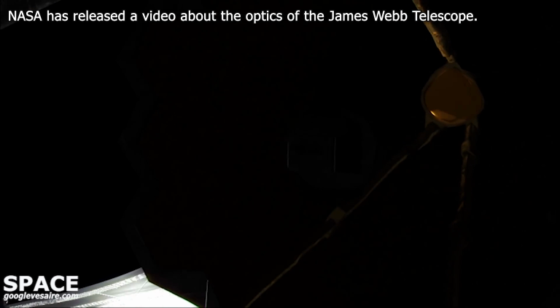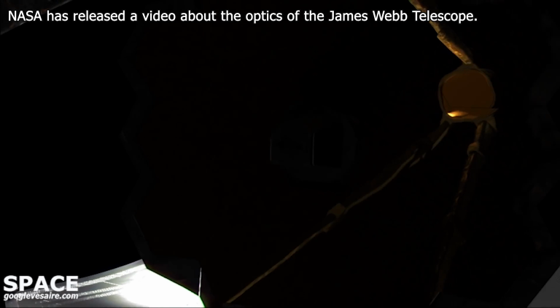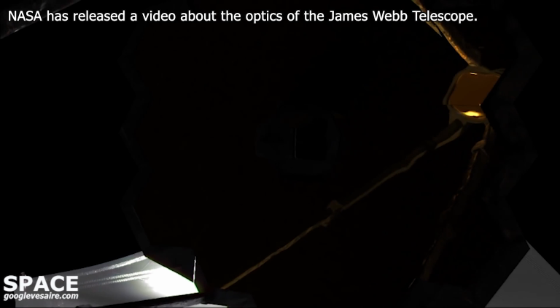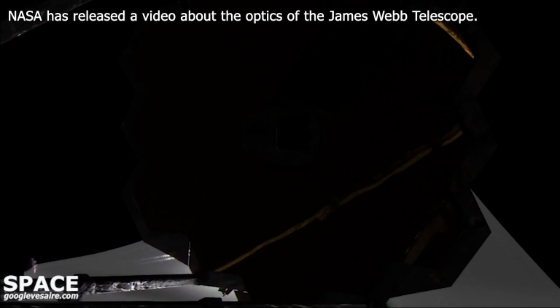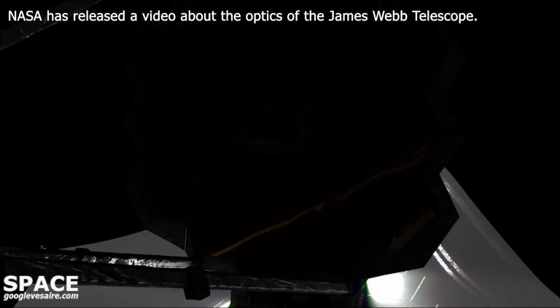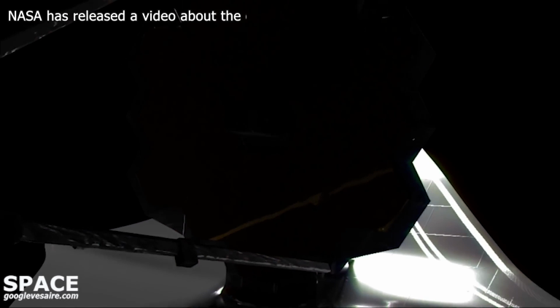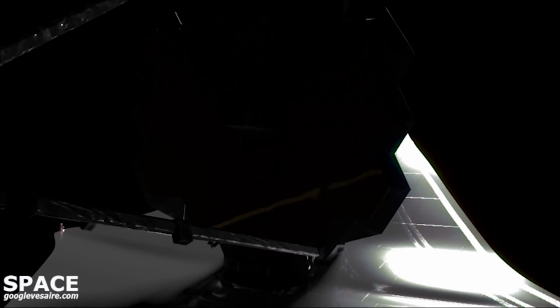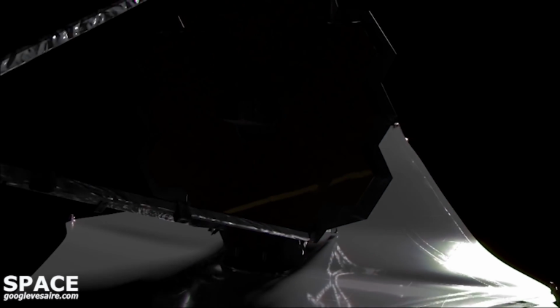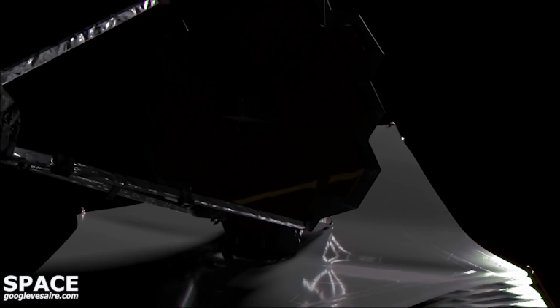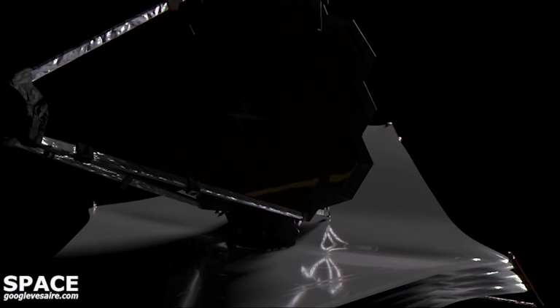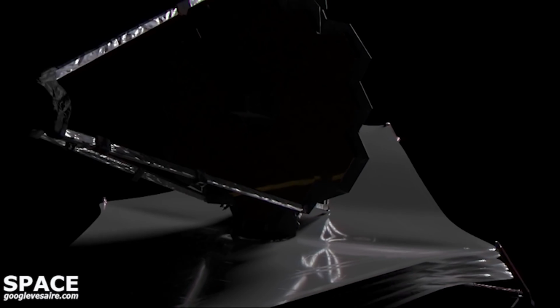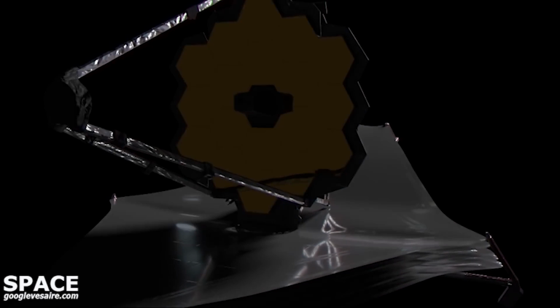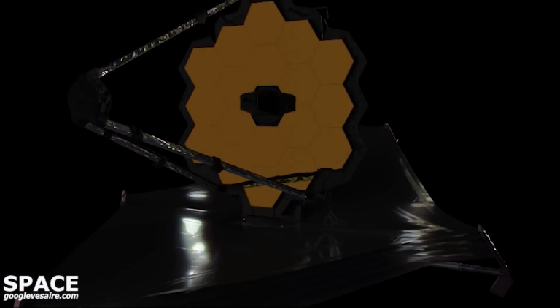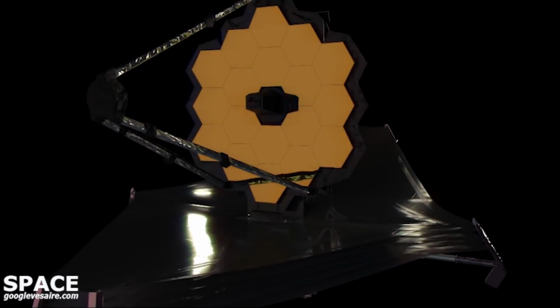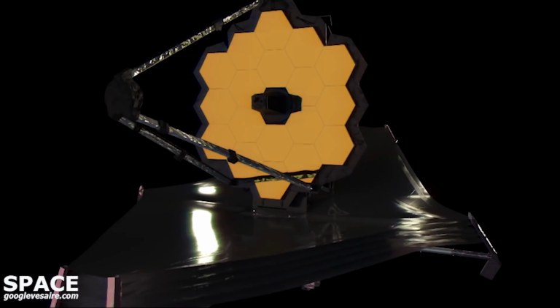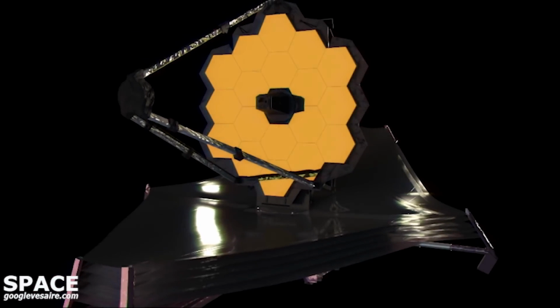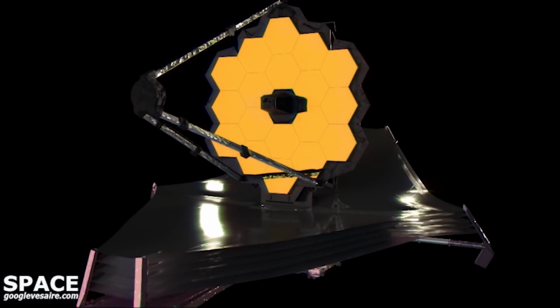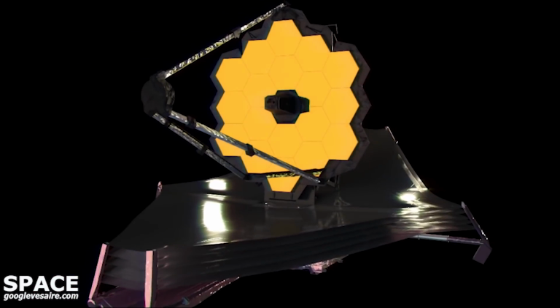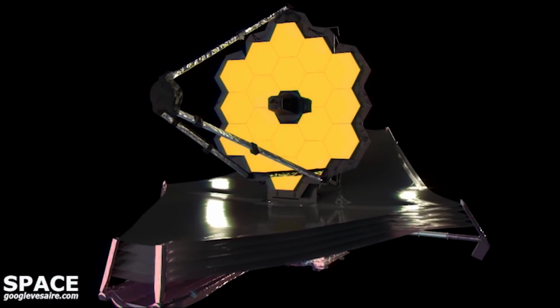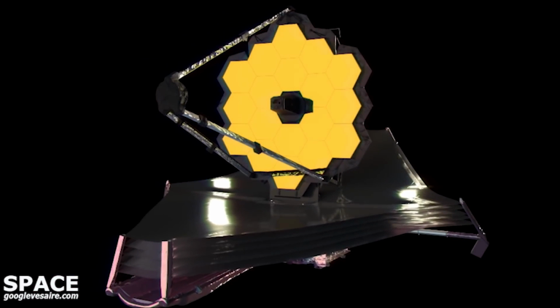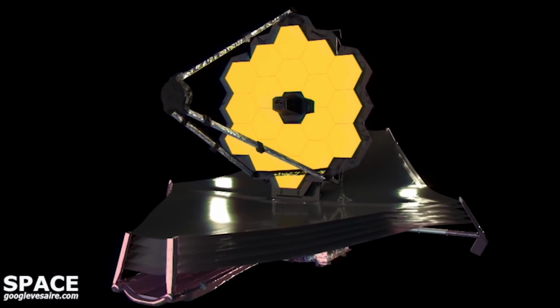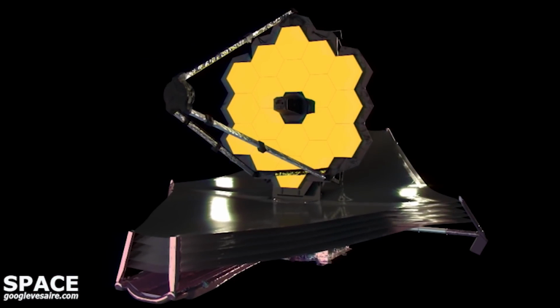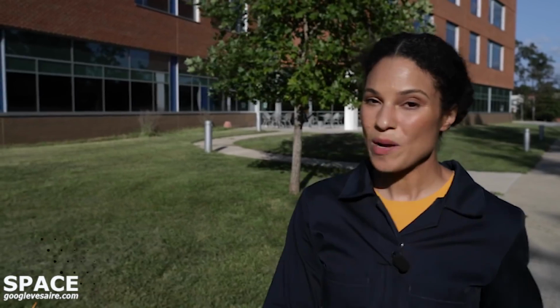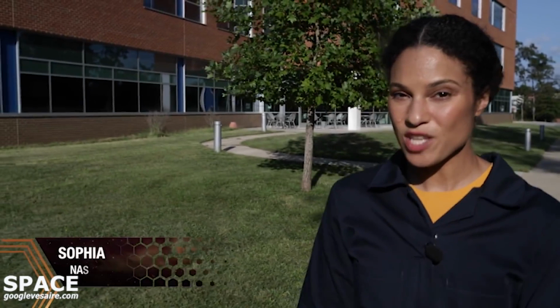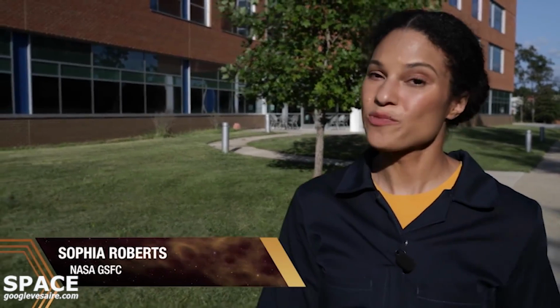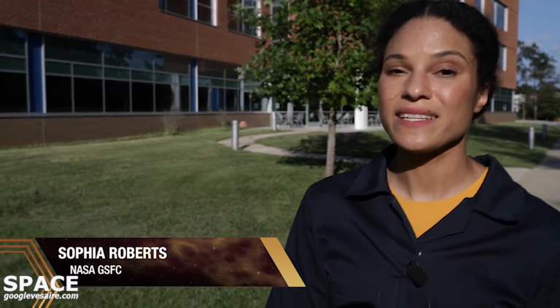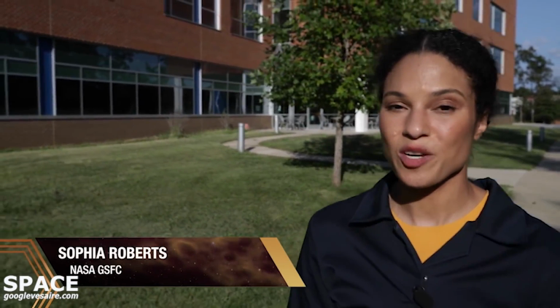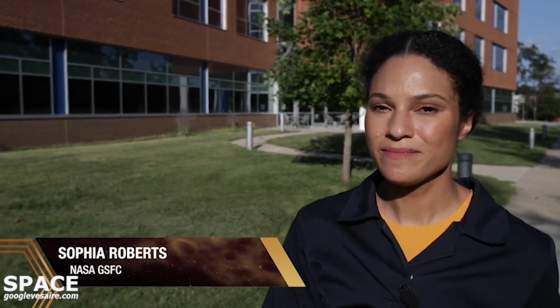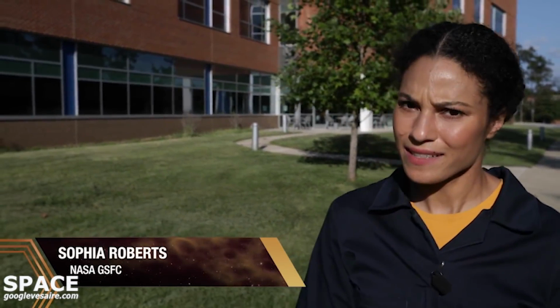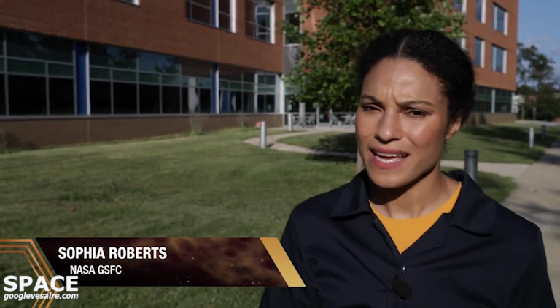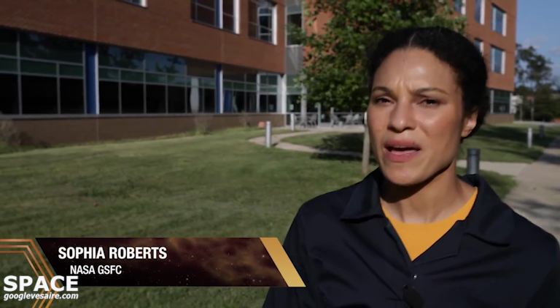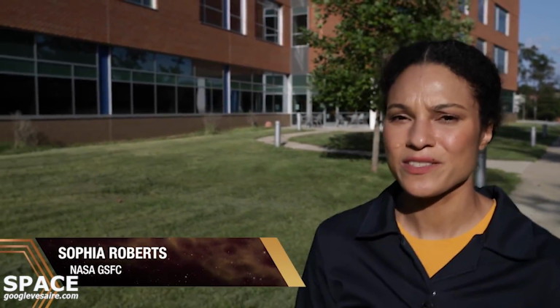The most prominent and beautiful part of NASA's James Webb Space Telescope is its gold primary mirror with a smaller secondary mirror suspended out in front. The Webb Telescope is a reflecting telescope, technically an anastigmatic telescope.